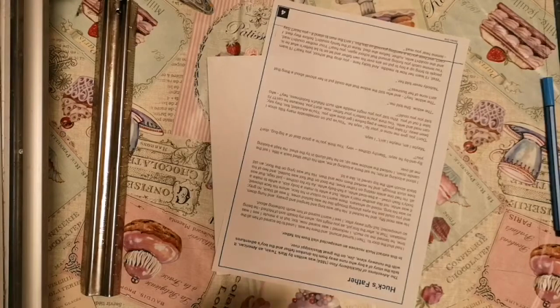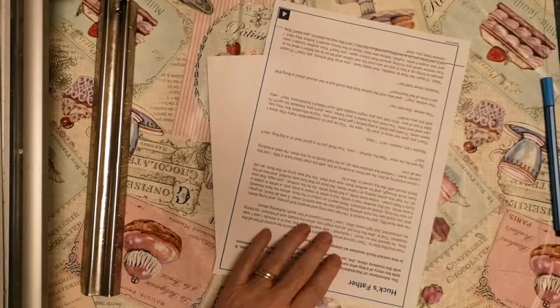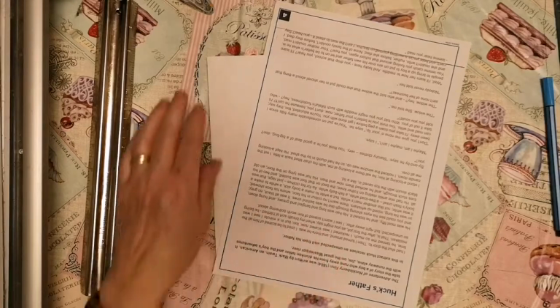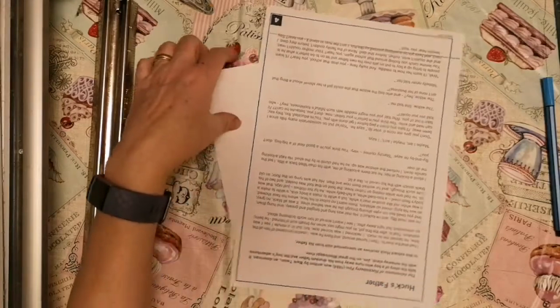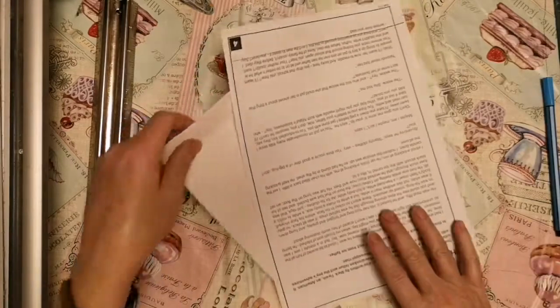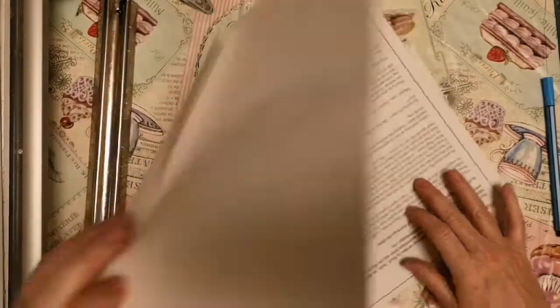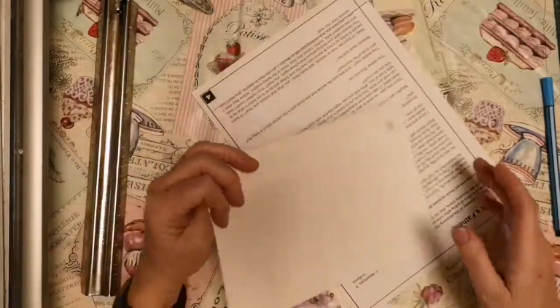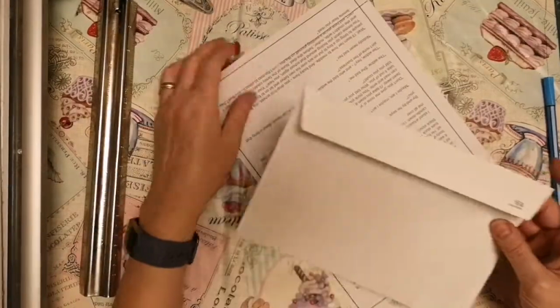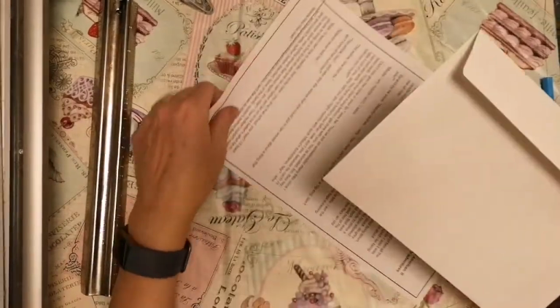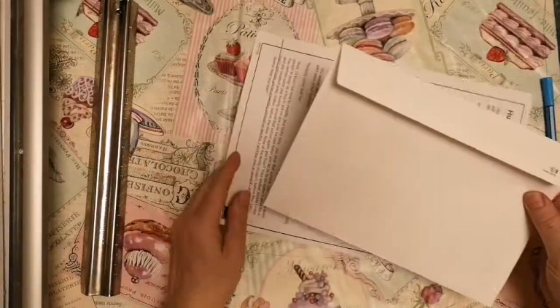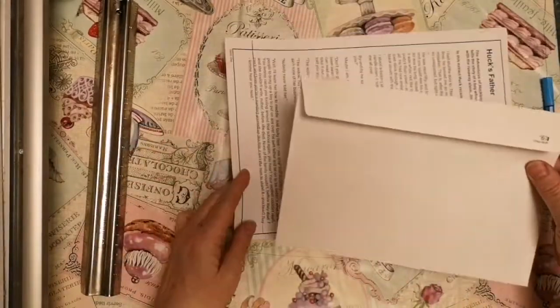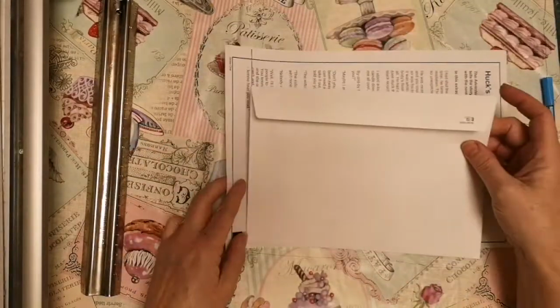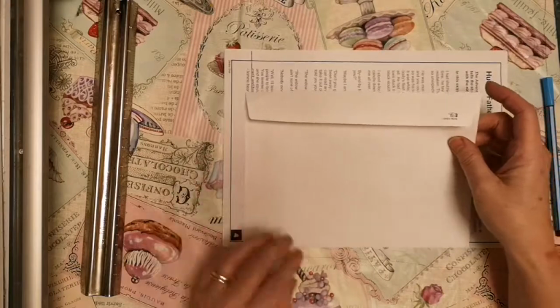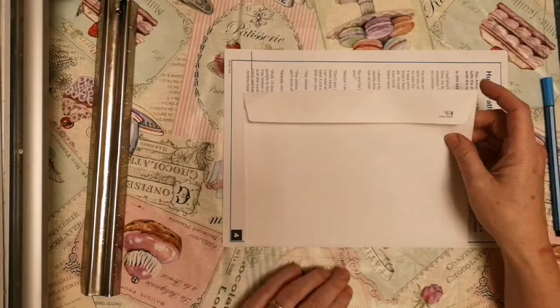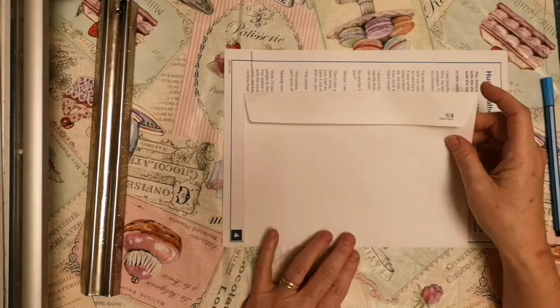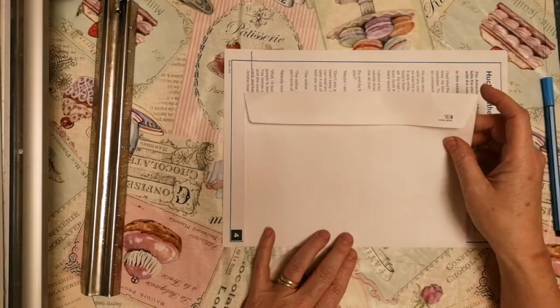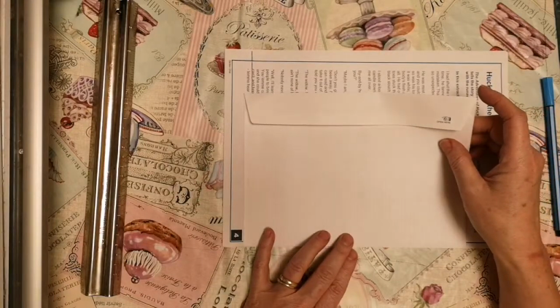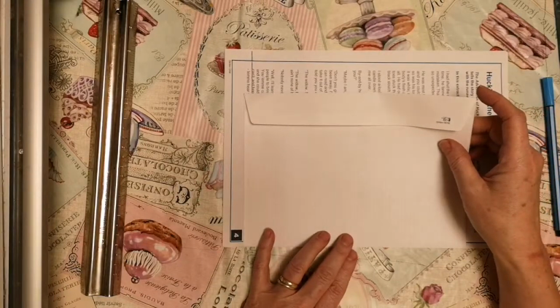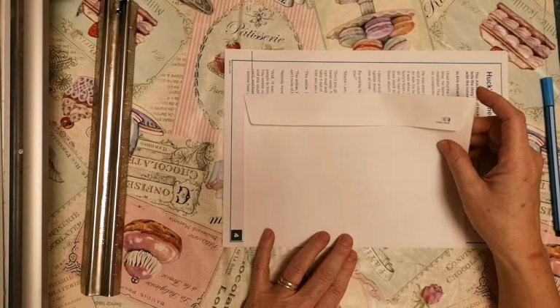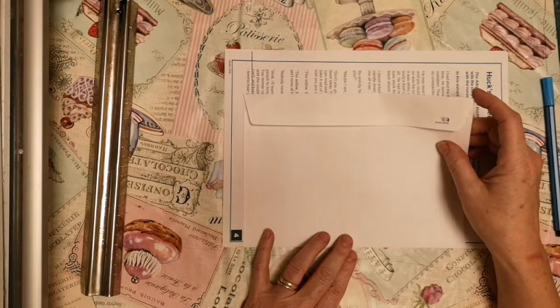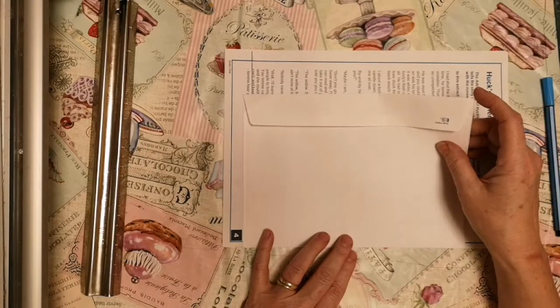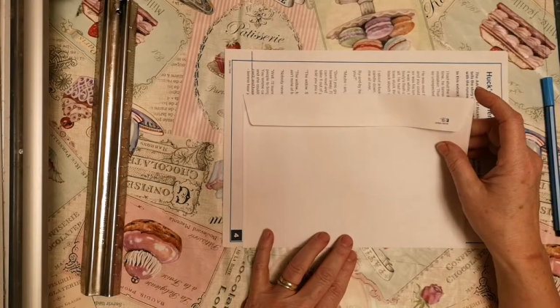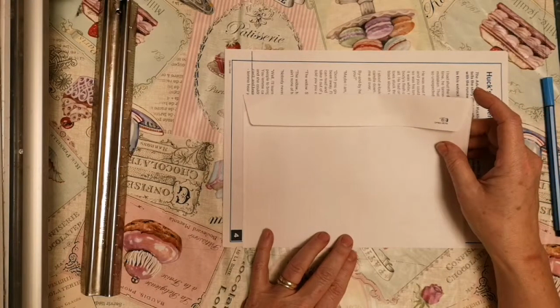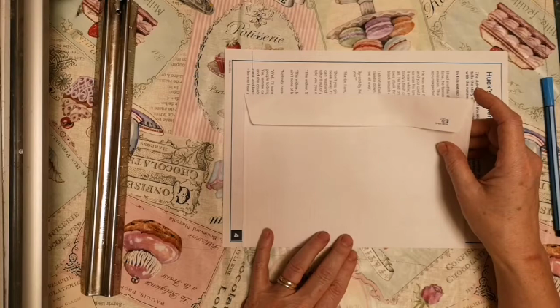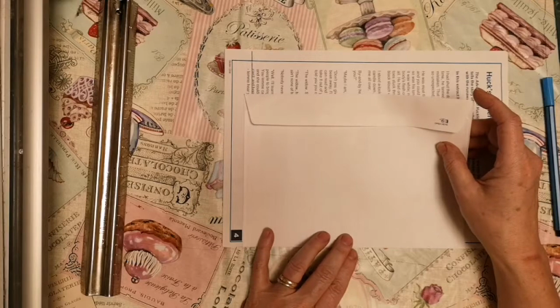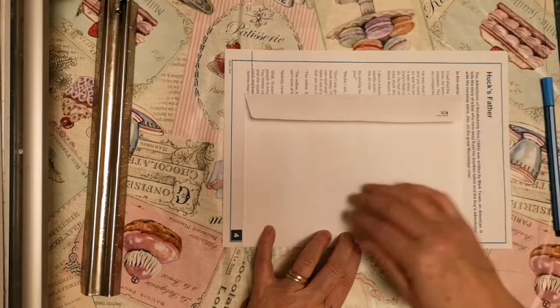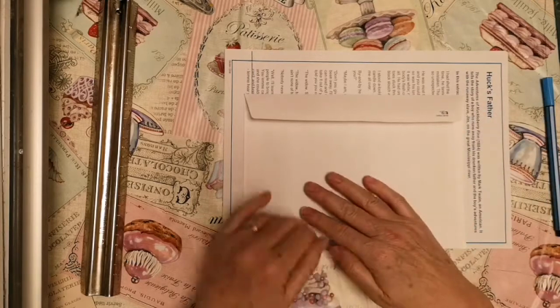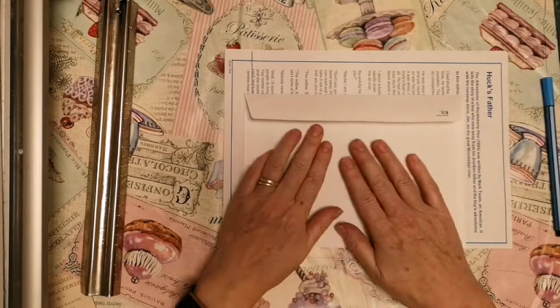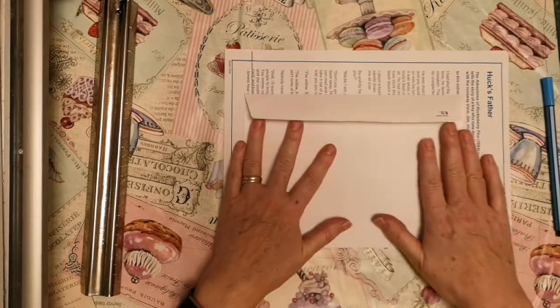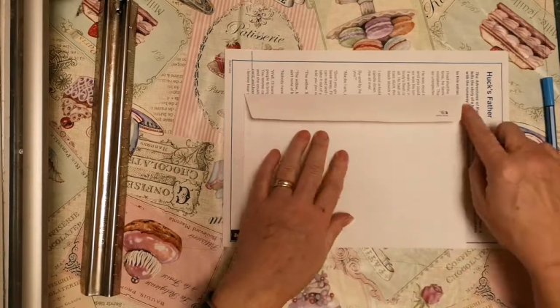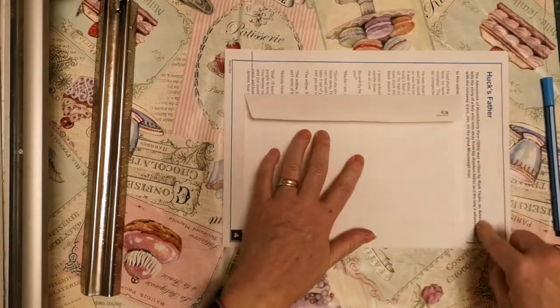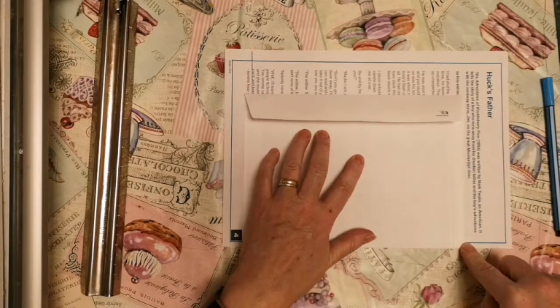First of all, I'm going to get my envelope and put it onto my piece of paper. I'm going to estimate how large I need the envelope to be by making a net of the envelope with flaps.